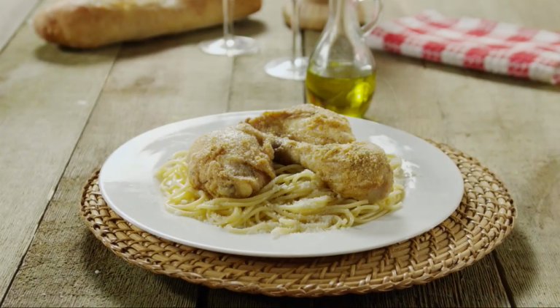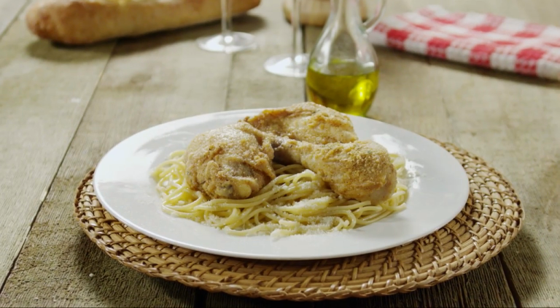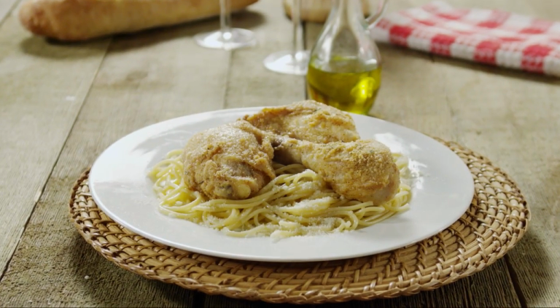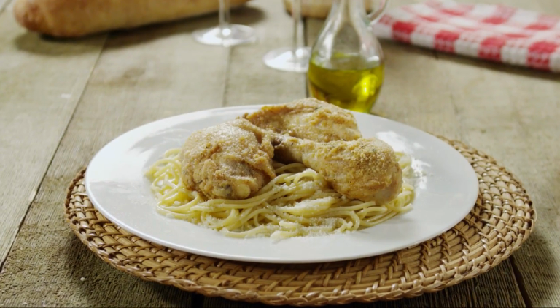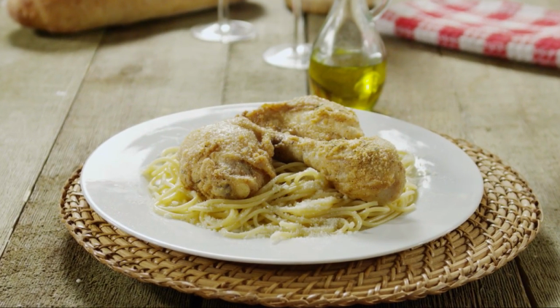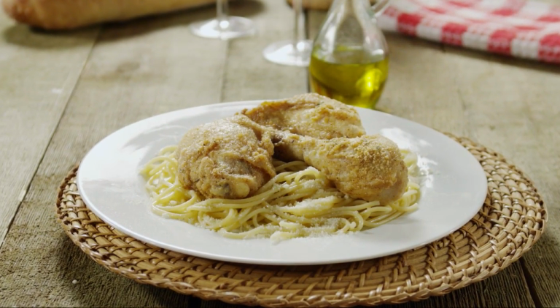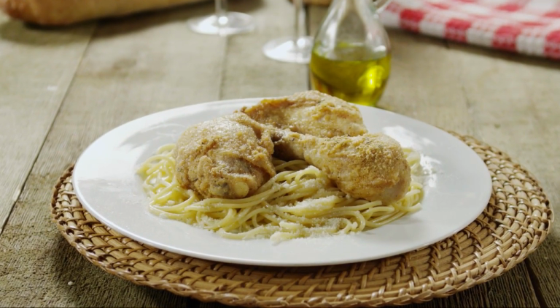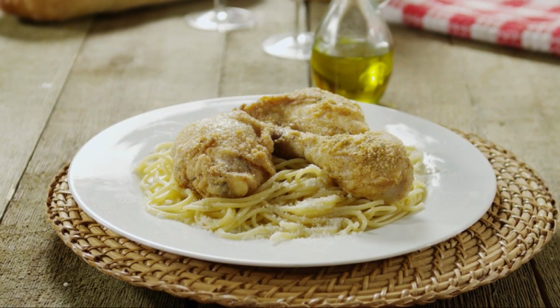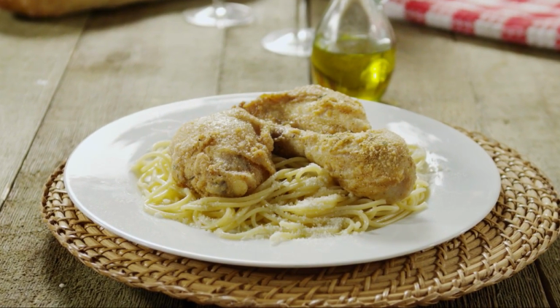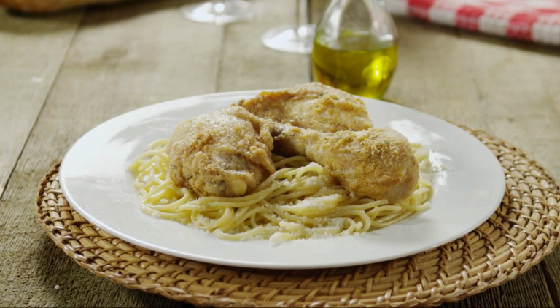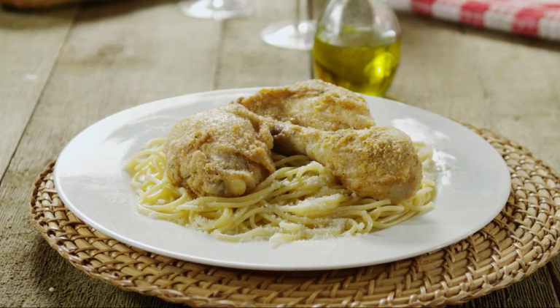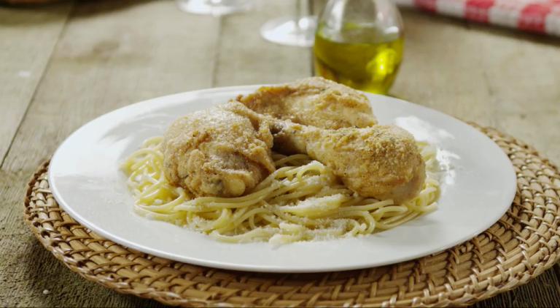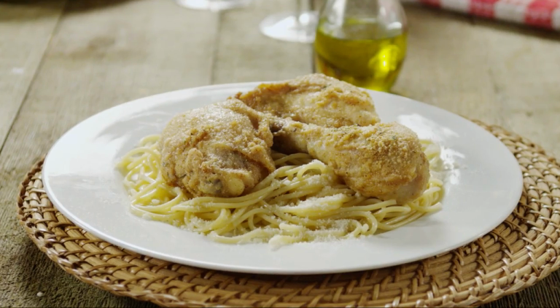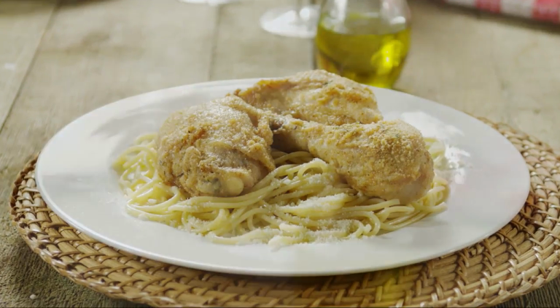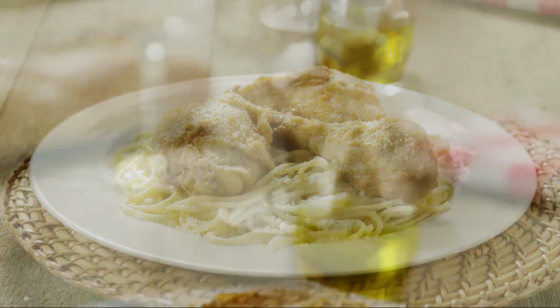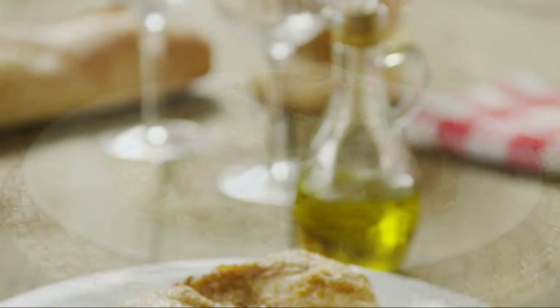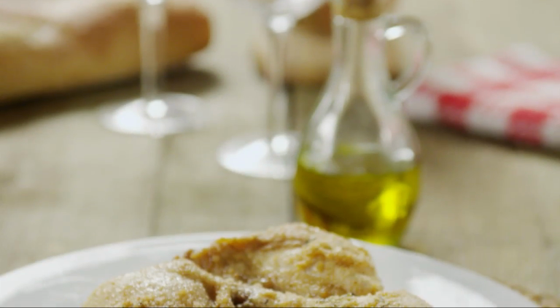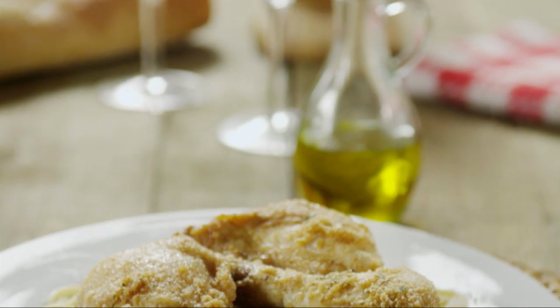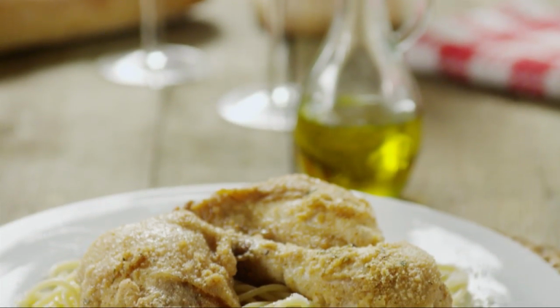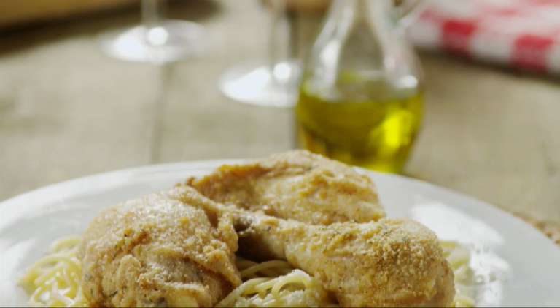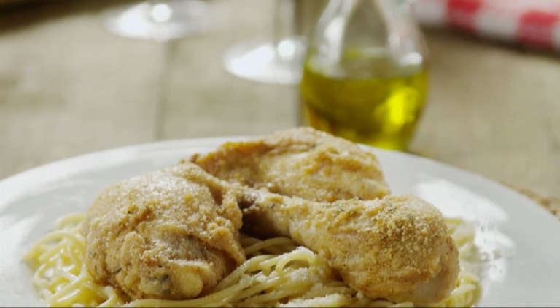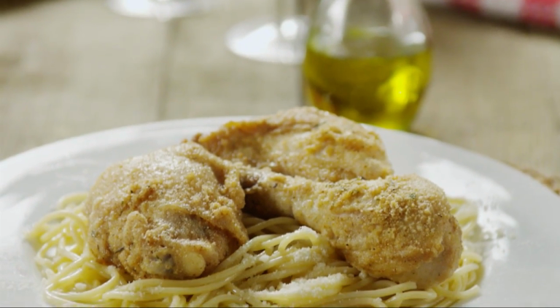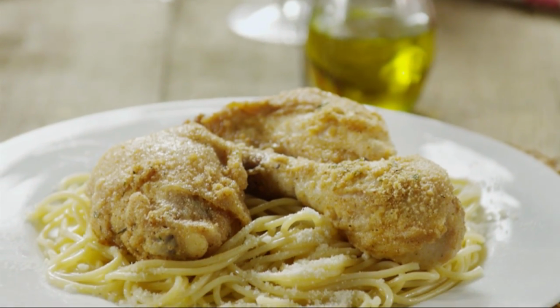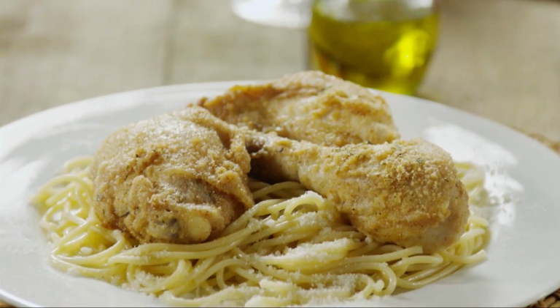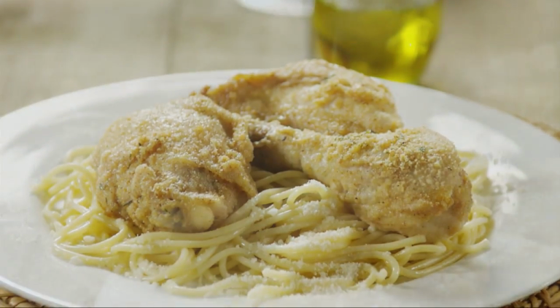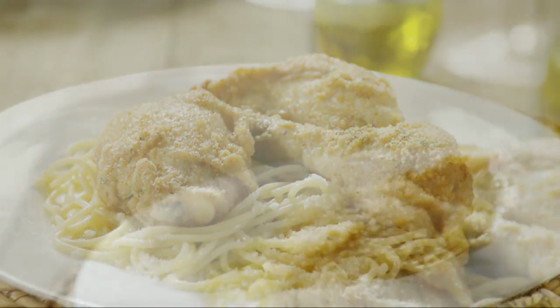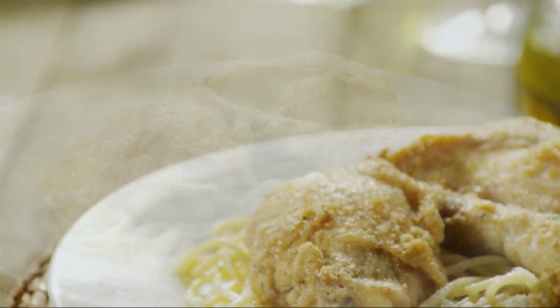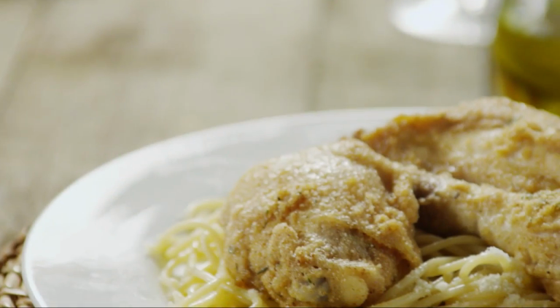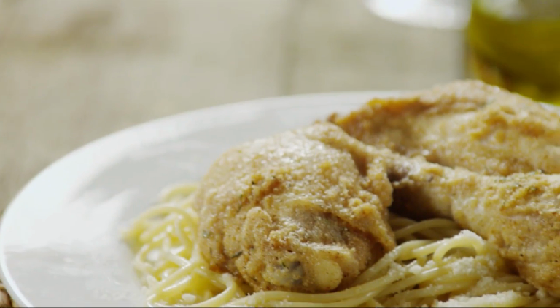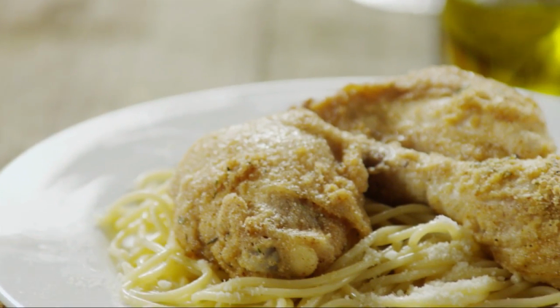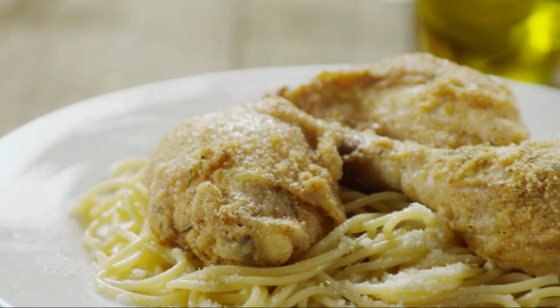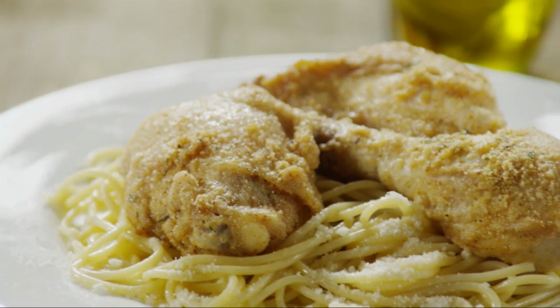Some All Recipes members preferred my mom's chicken Parmesan with pasta, like Sherry, who writes she served it over spaghetti with a garlic, olive oil, white wine sauce topped with Parmesan. Very delicious.